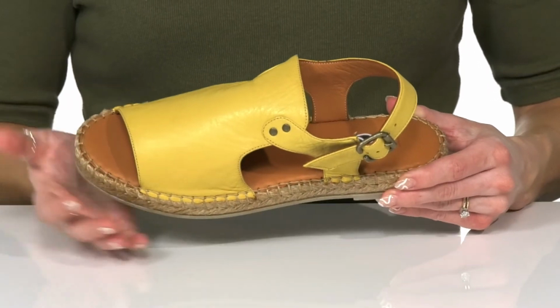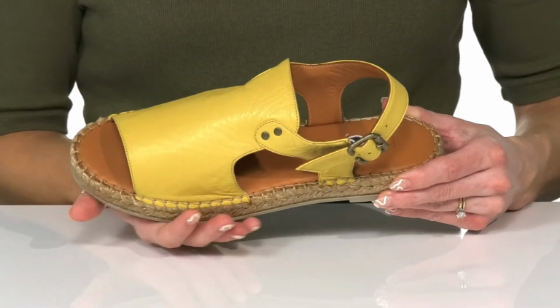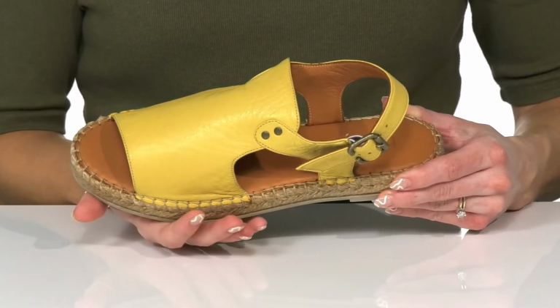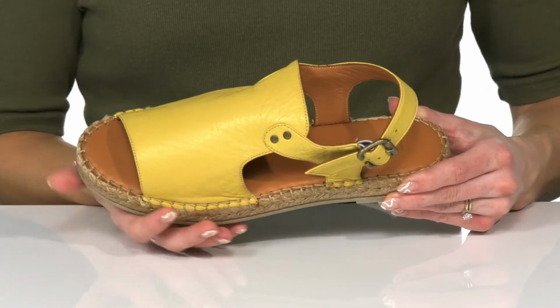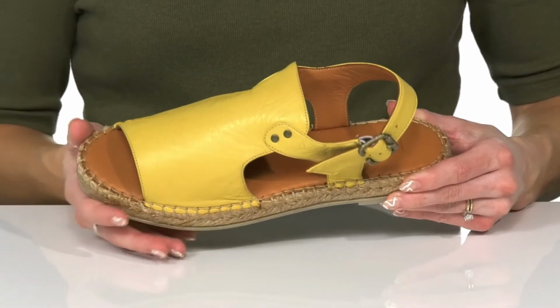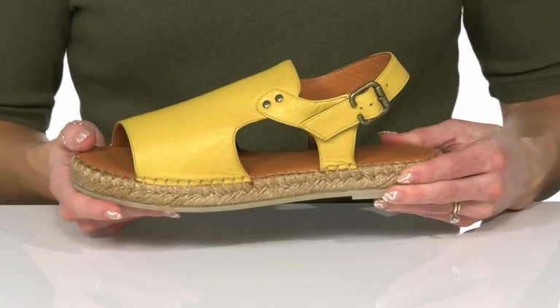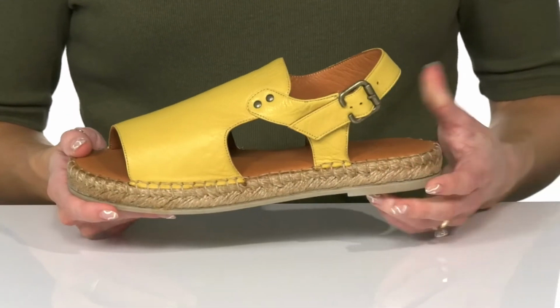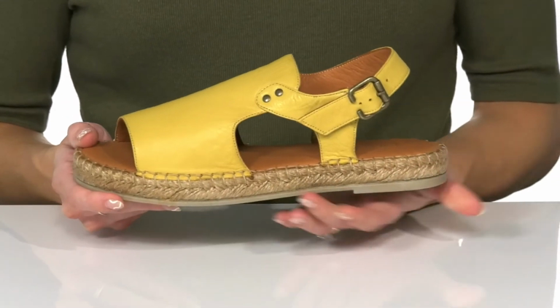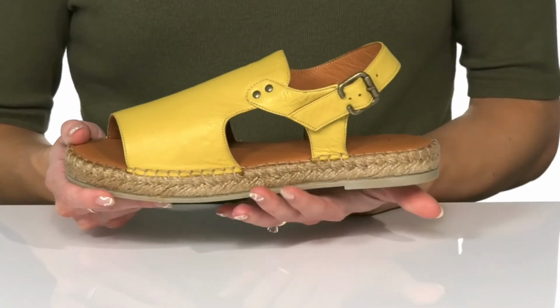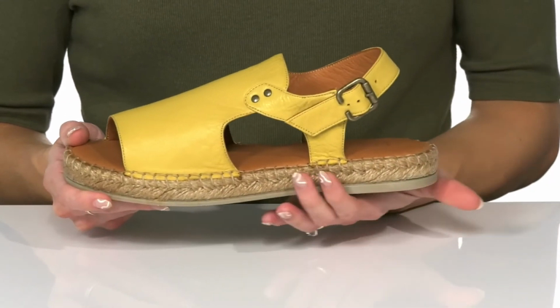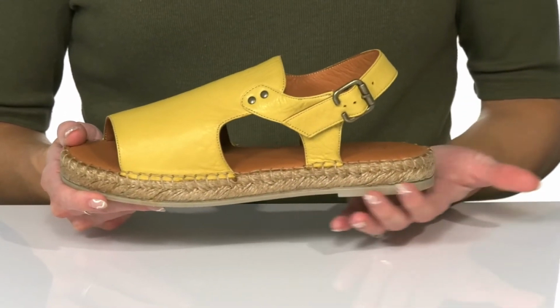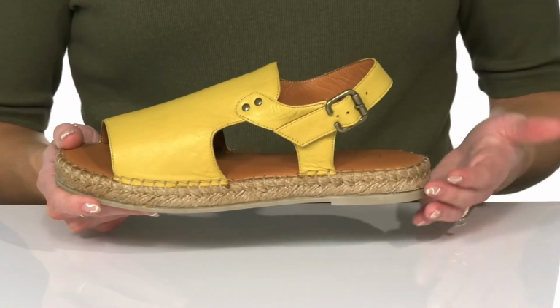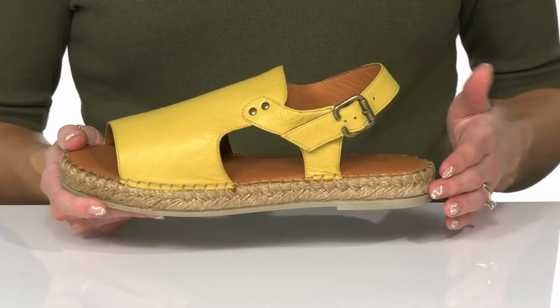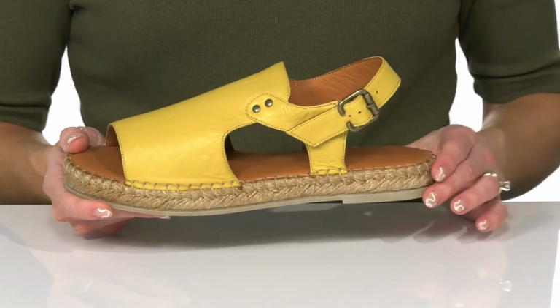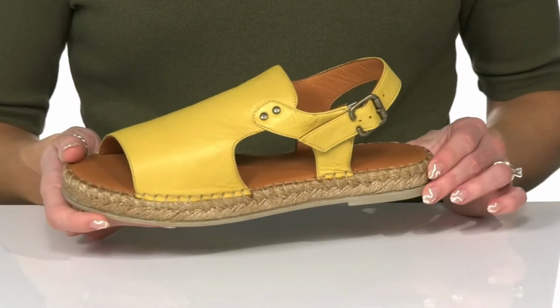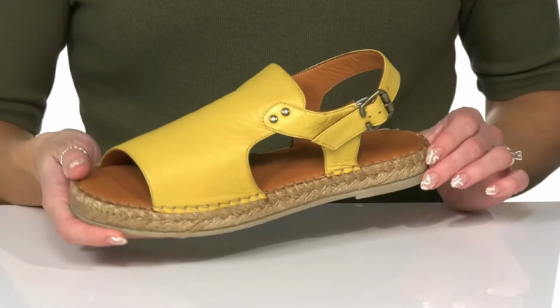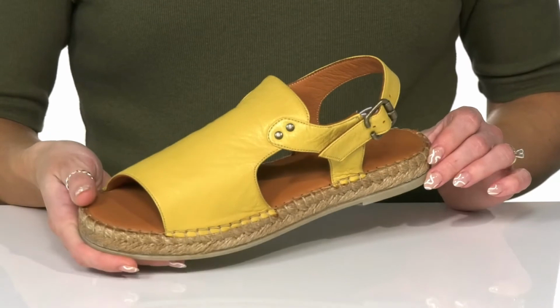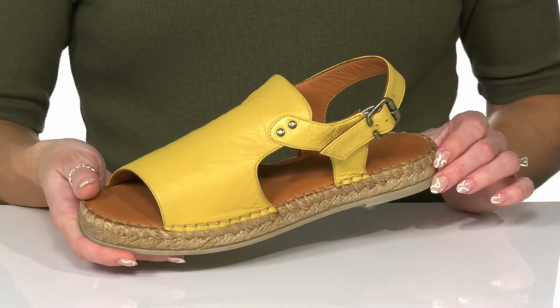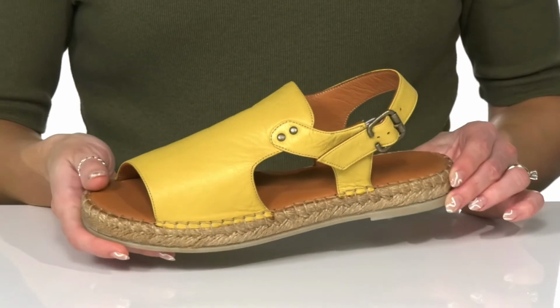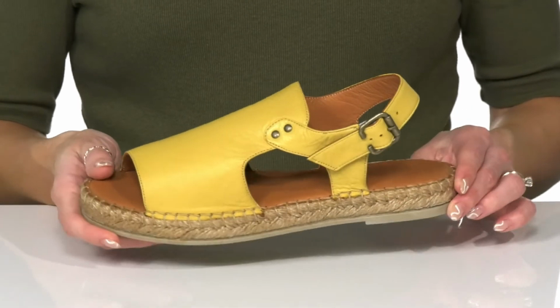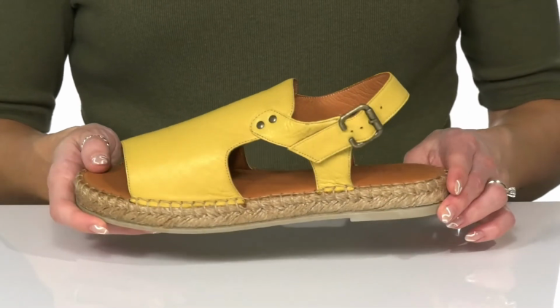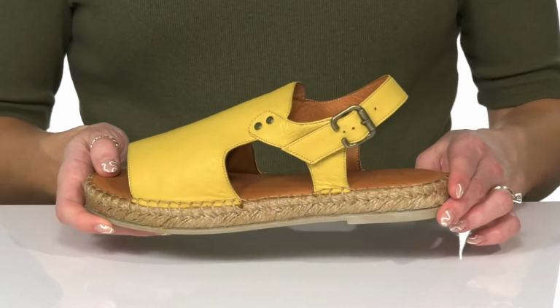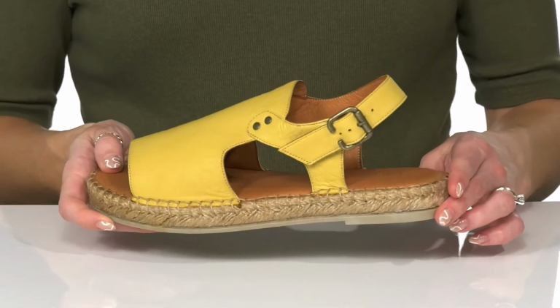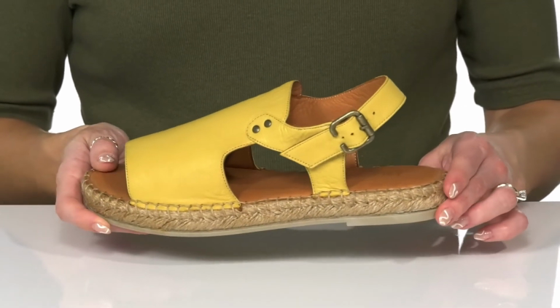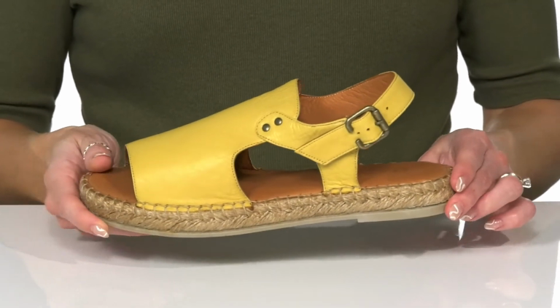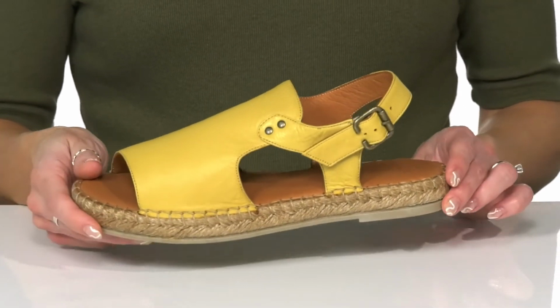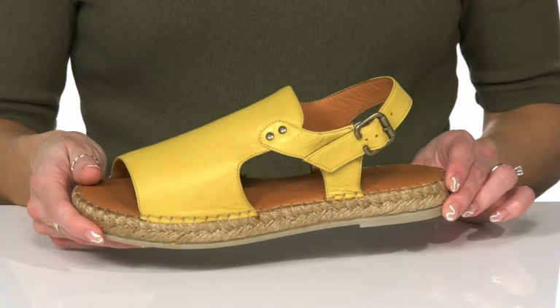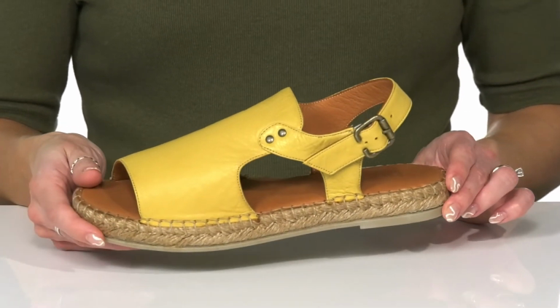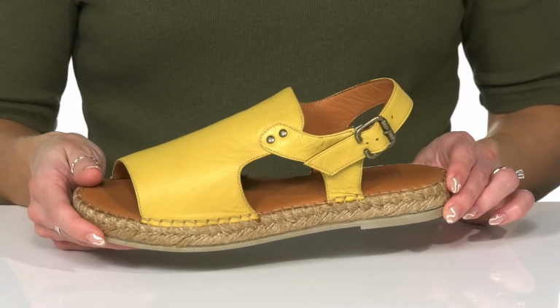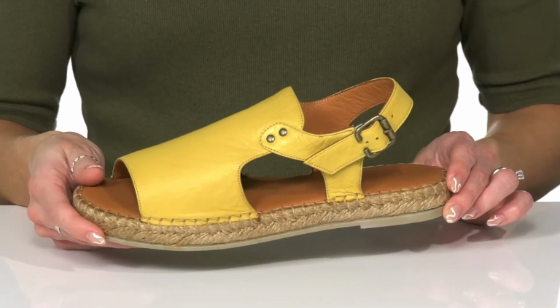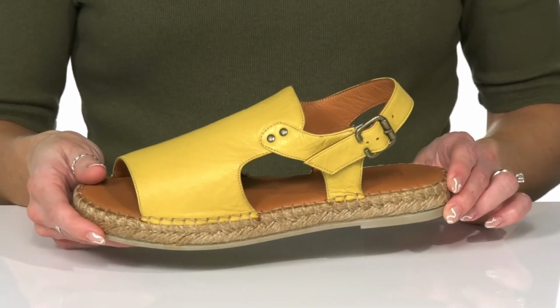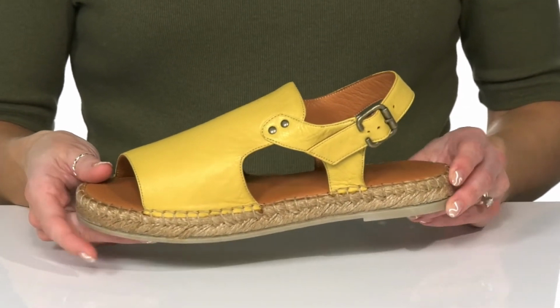I love the jute wrapped midsole that gives these a stylish touch, so you can rock them with a really cute dress this season.